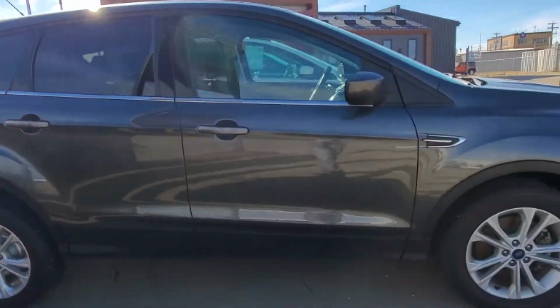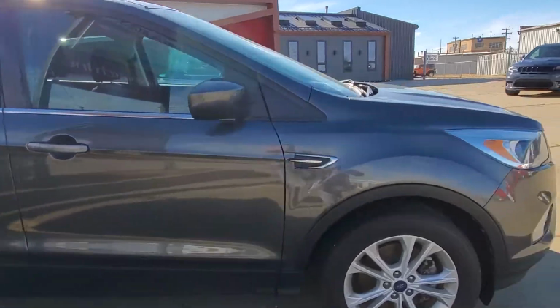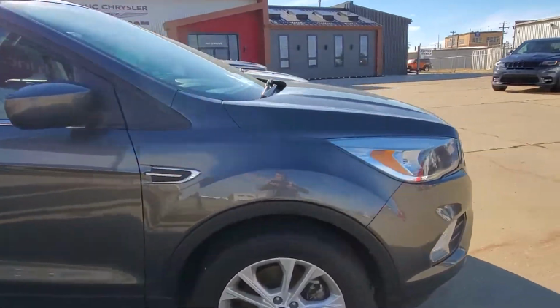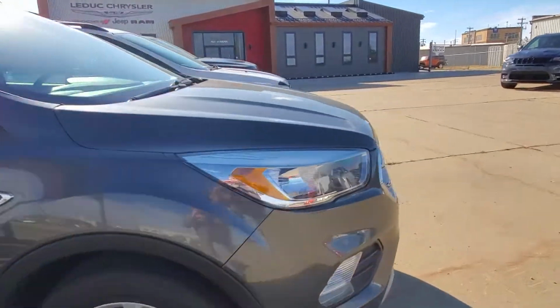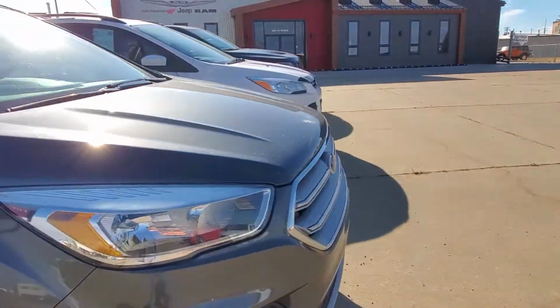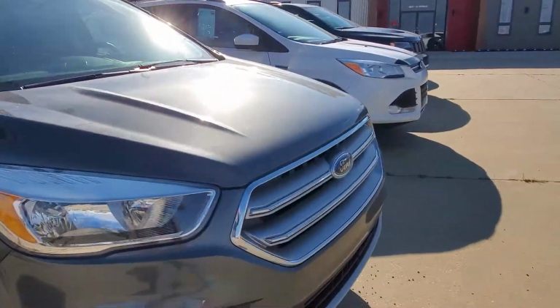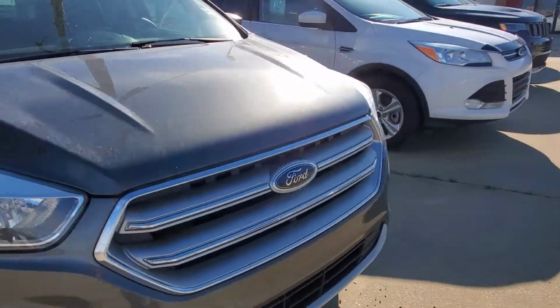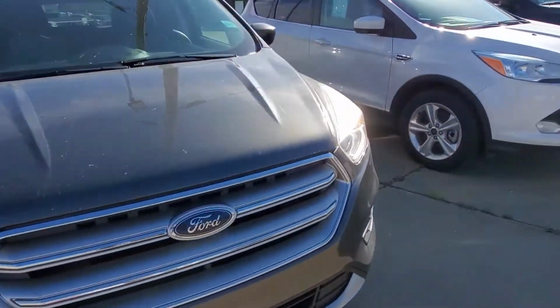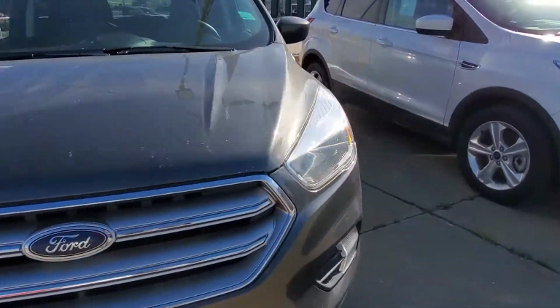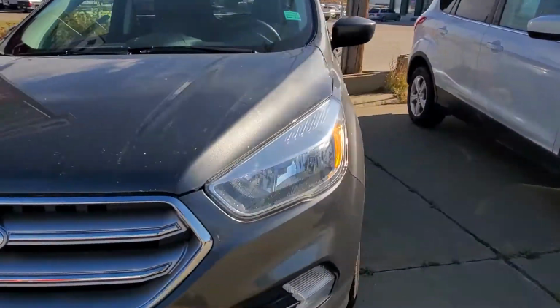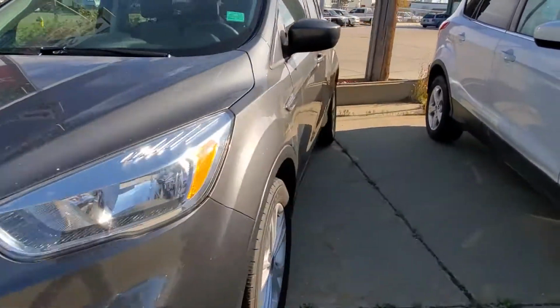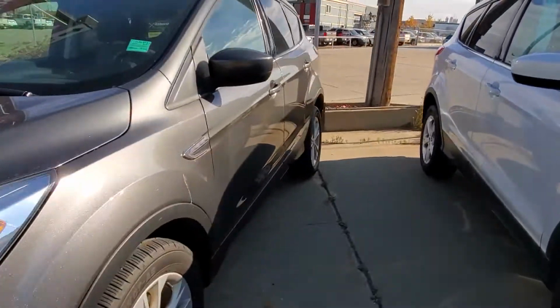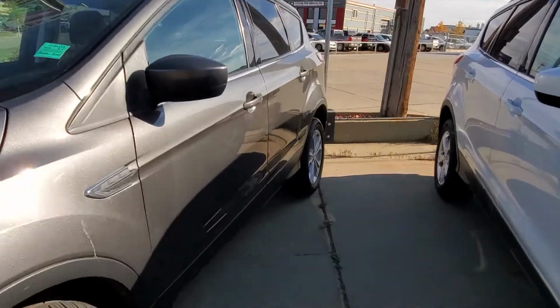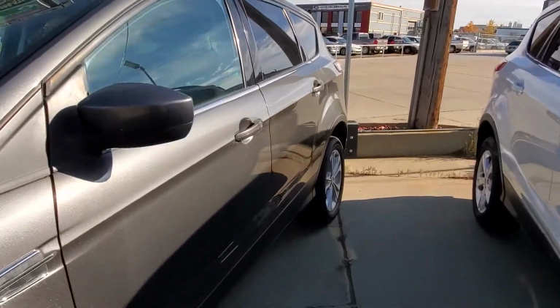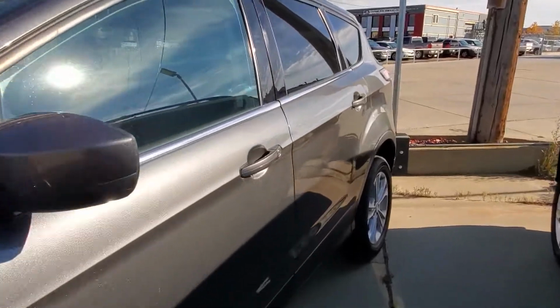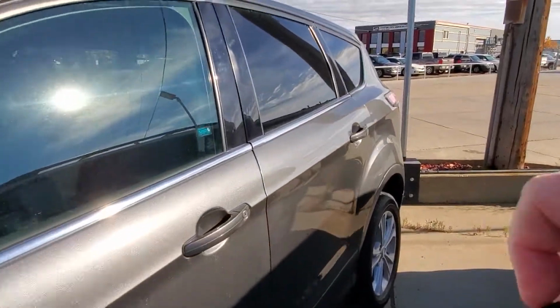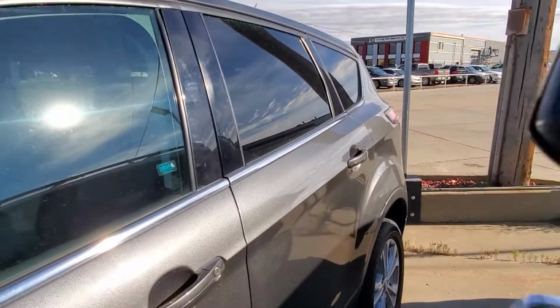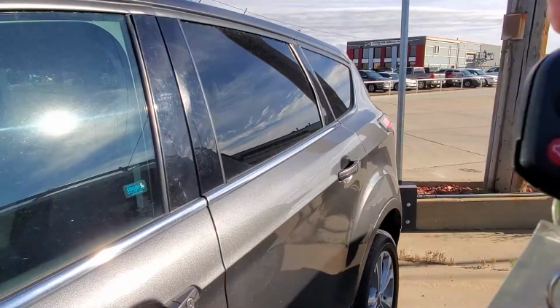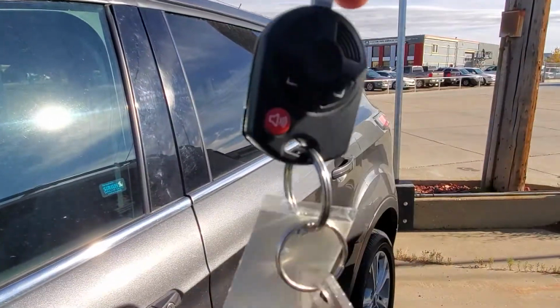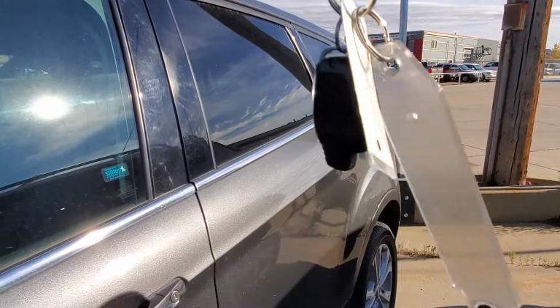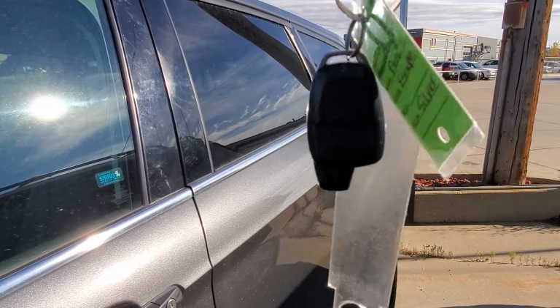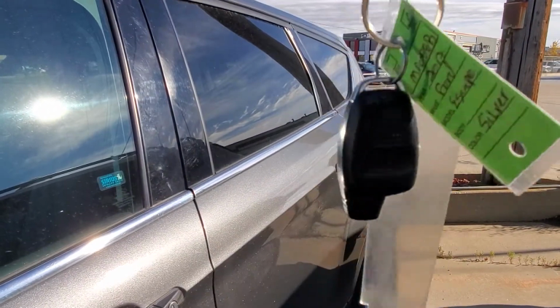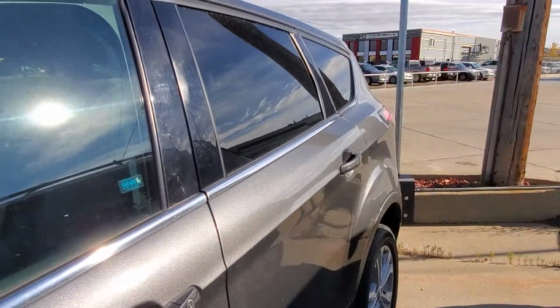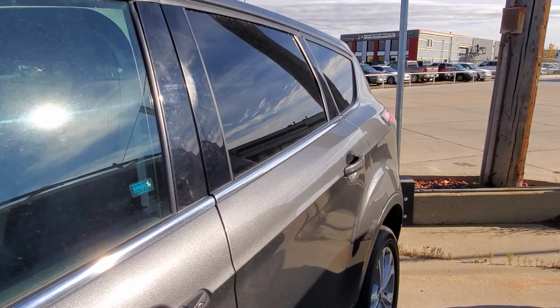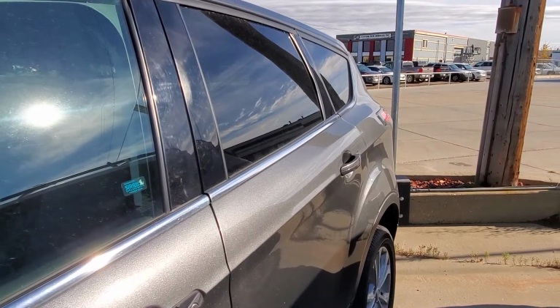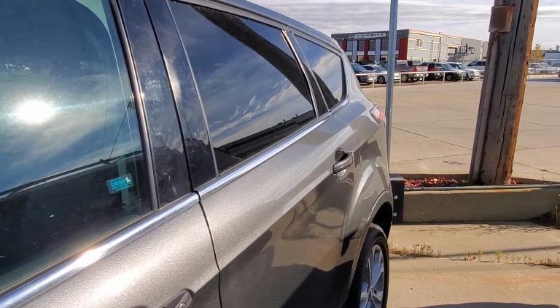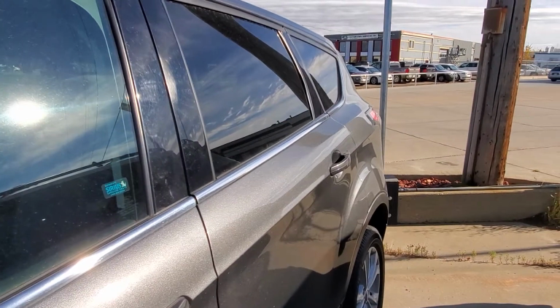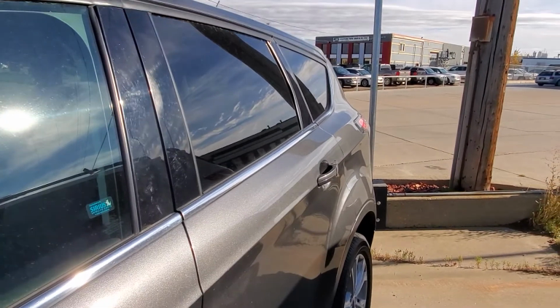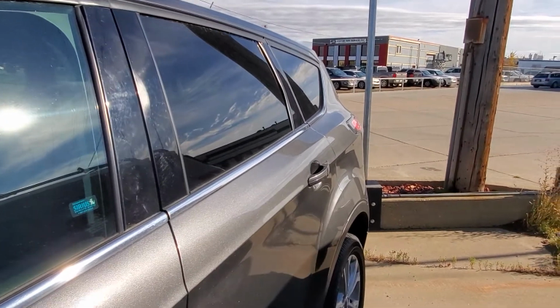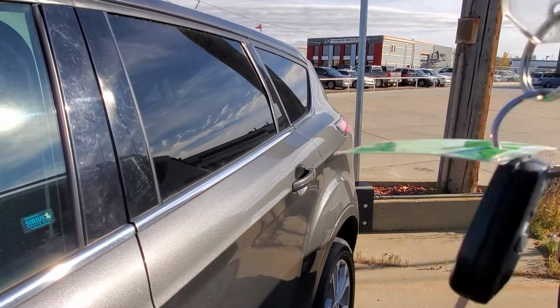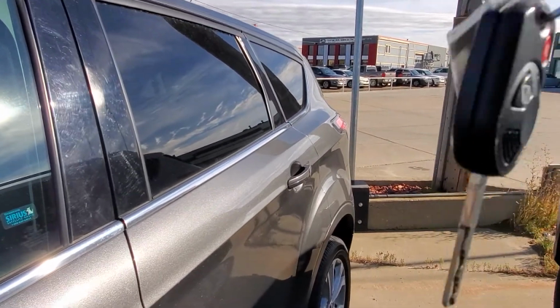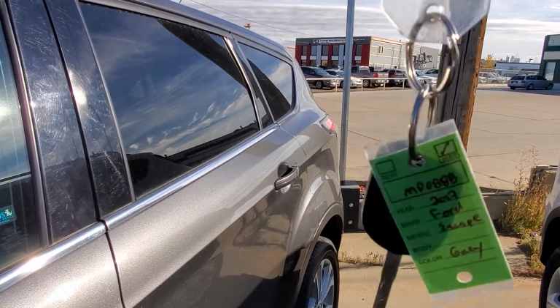Plenty of space in the cargo area. It does have two keys — there's one and that one's got a remote start. I just tested it and it does work, and here's the other one. So we've got two keys already.